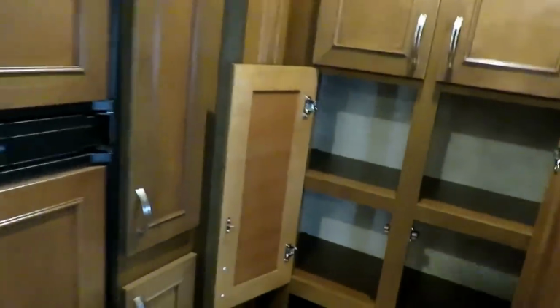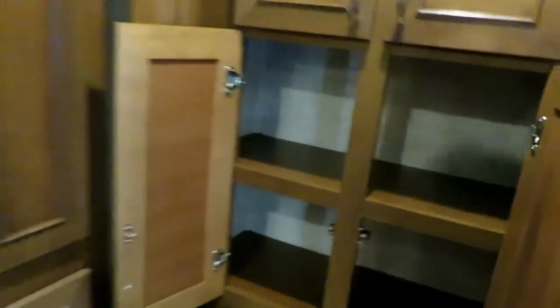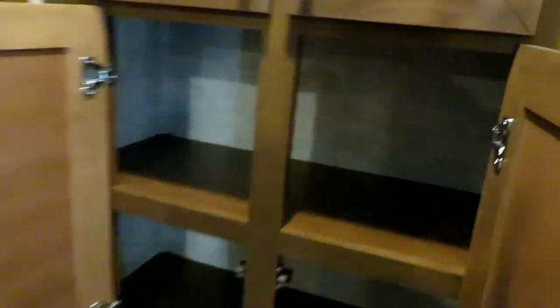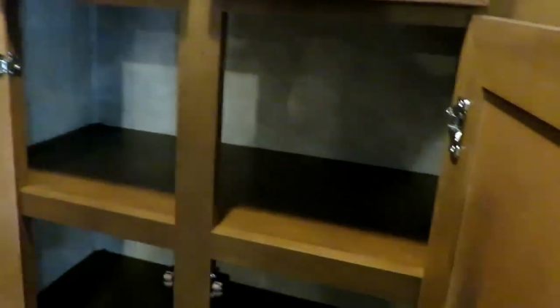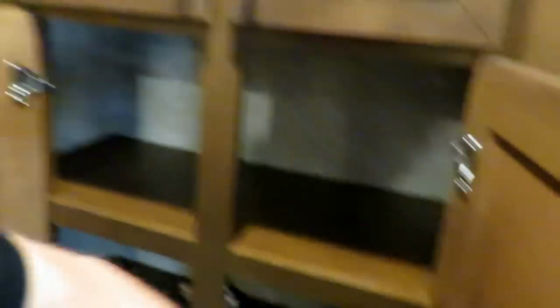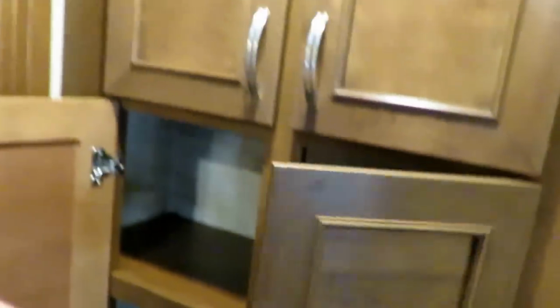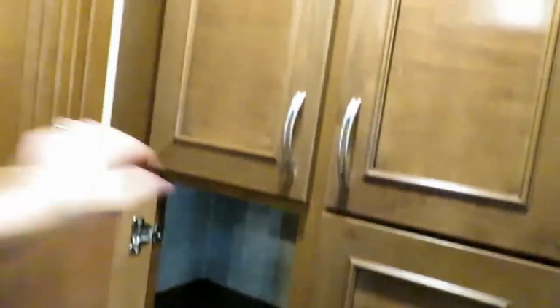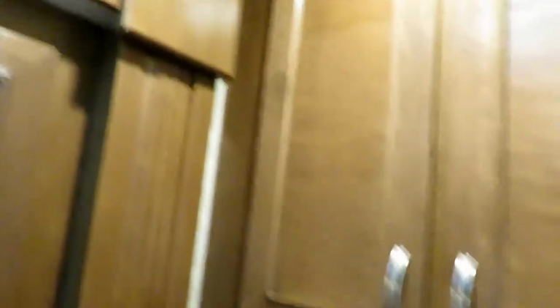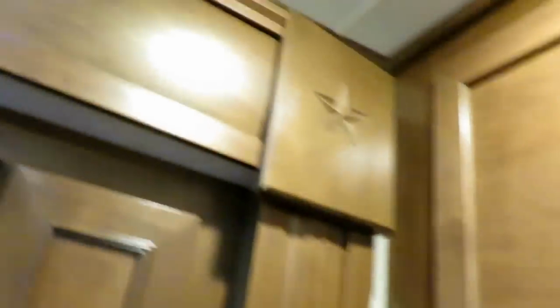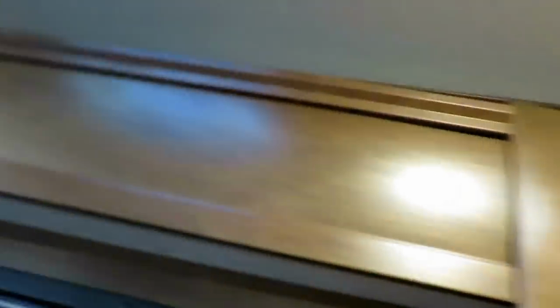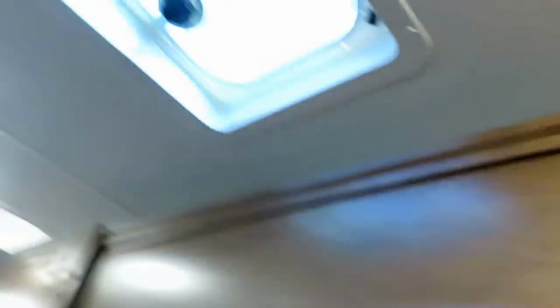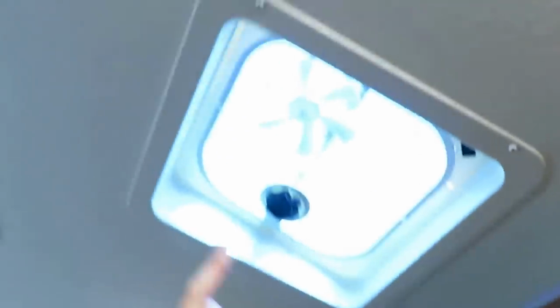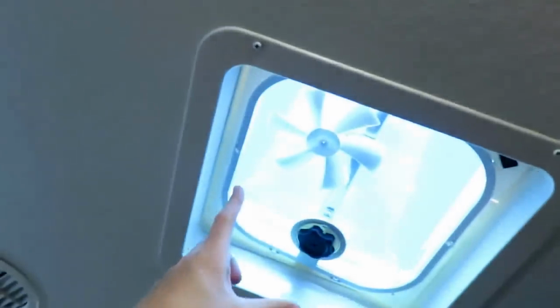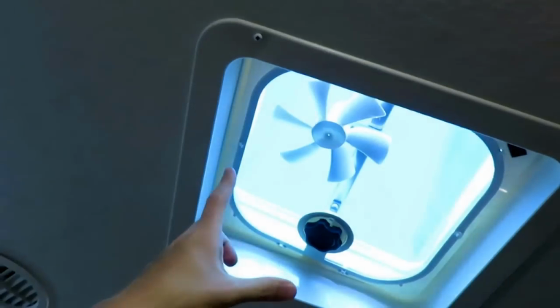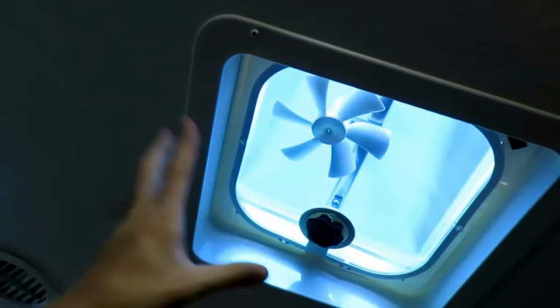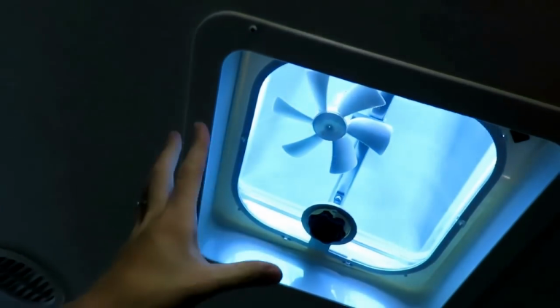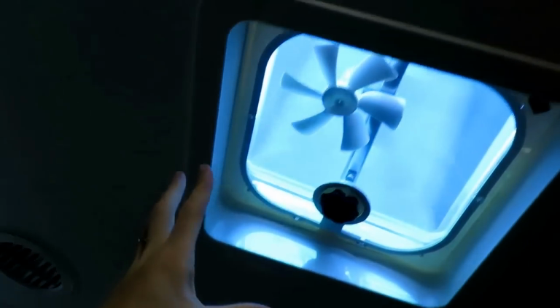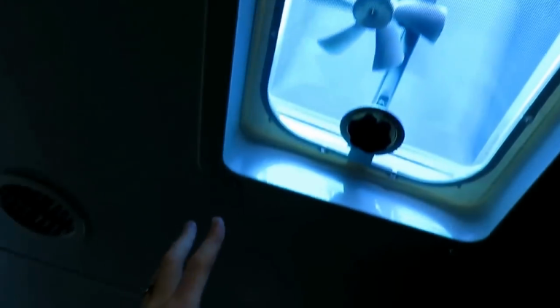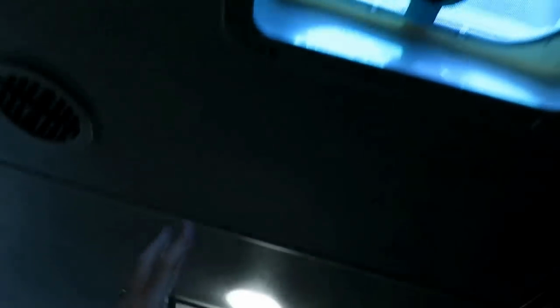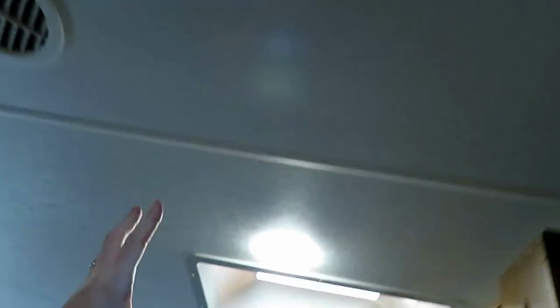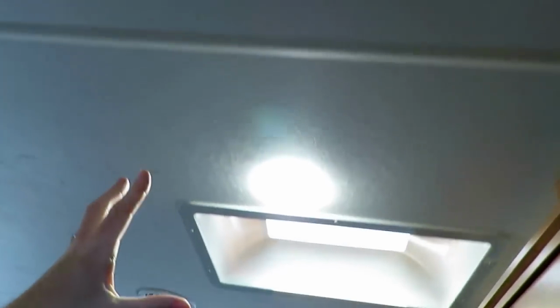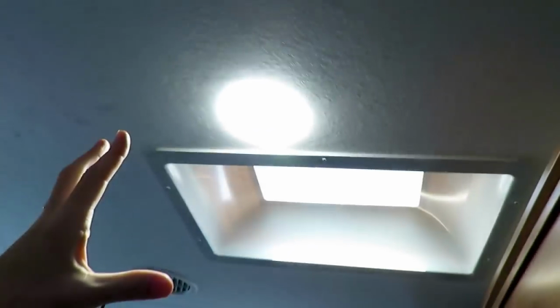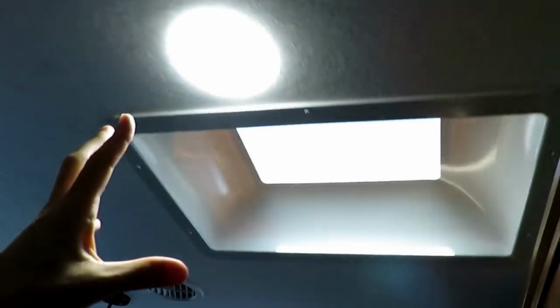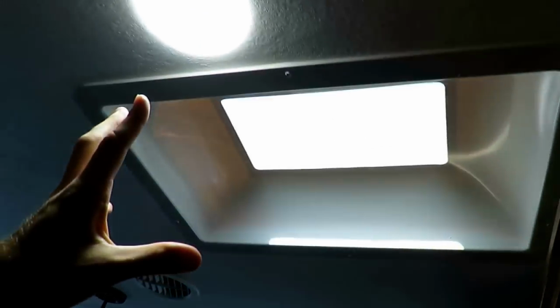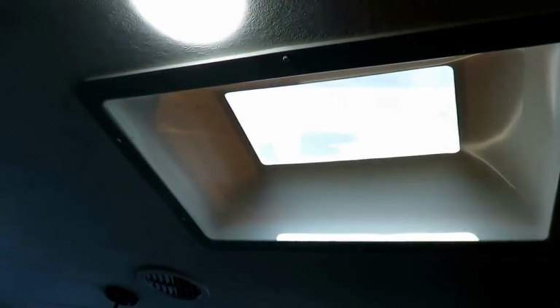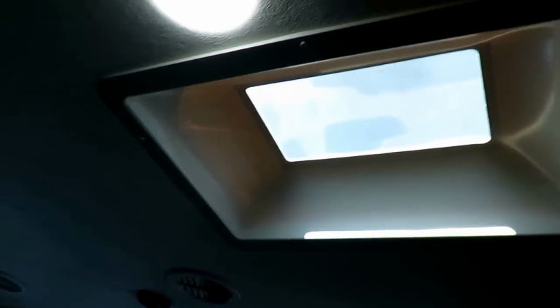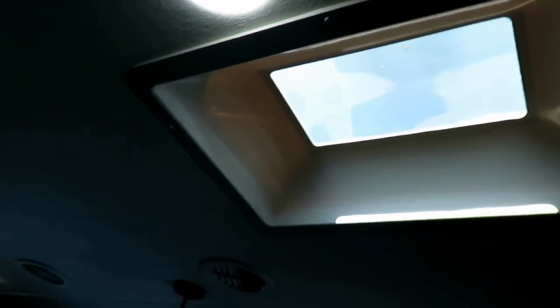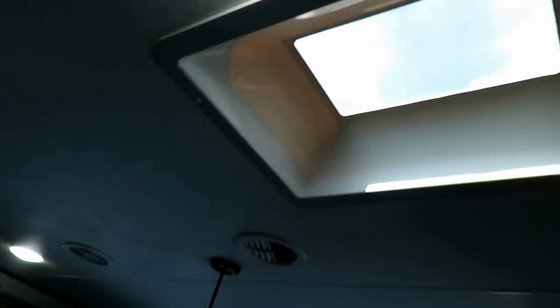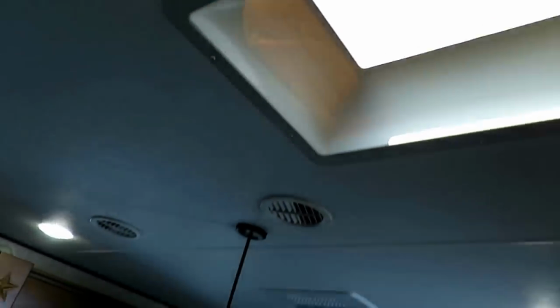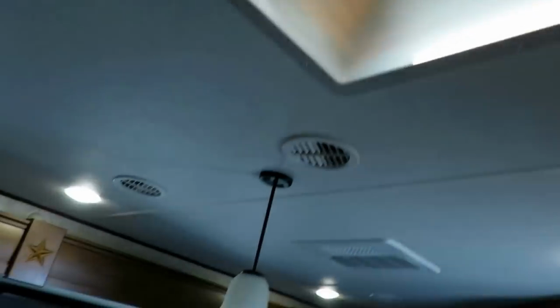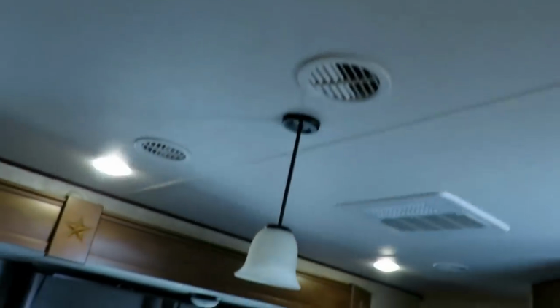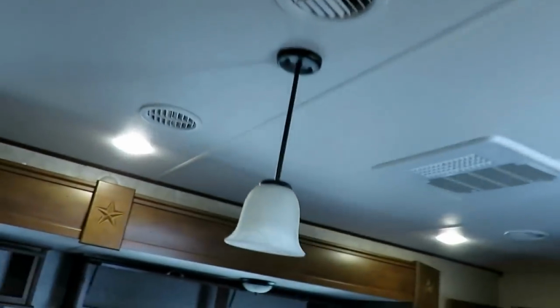In the kitchen we have two things going on: a power ceiling vent fan to exhaust heat while you're cooking, and a kitchen skylight just to help illuminate it in here, open it up, and brighten it up a little bit.